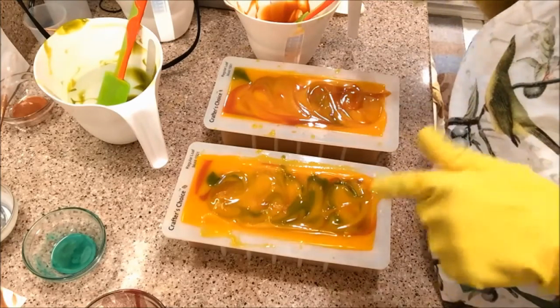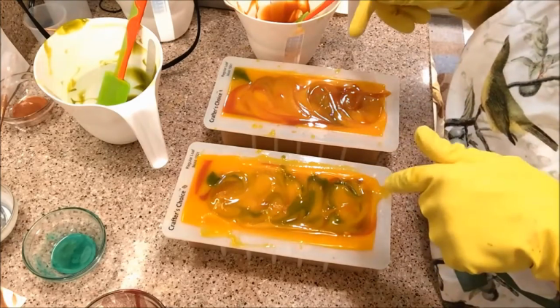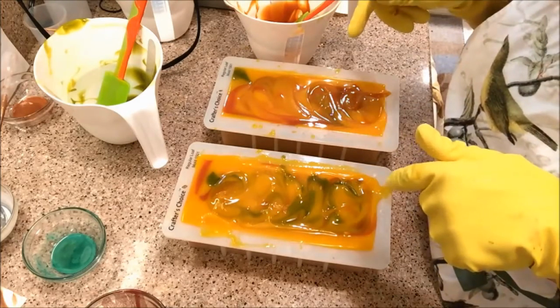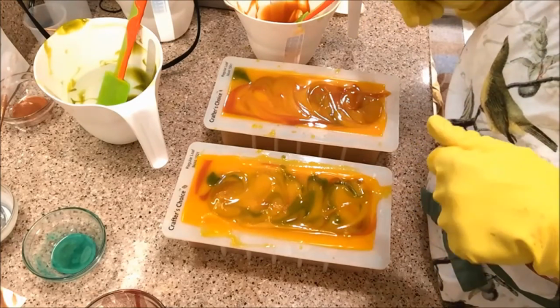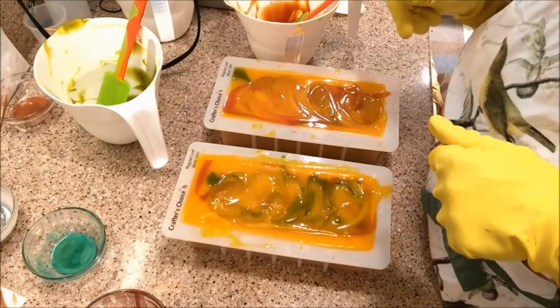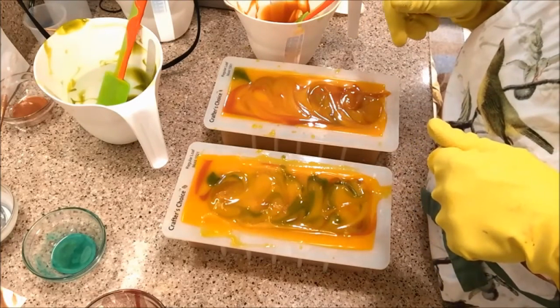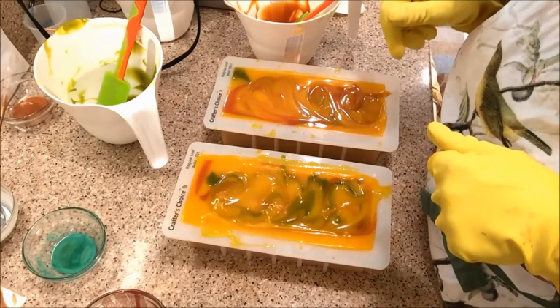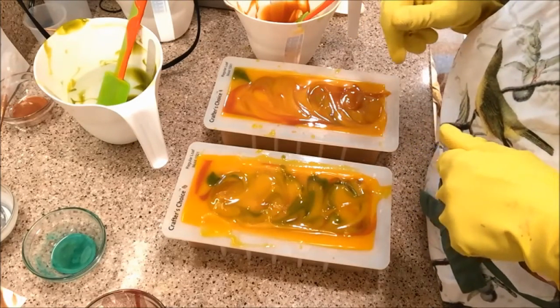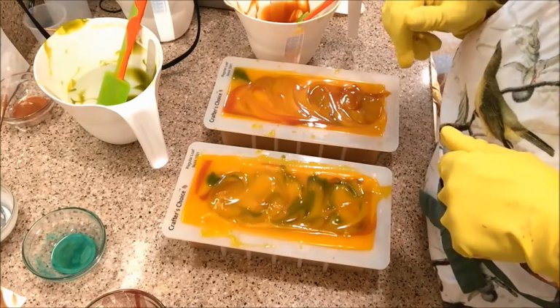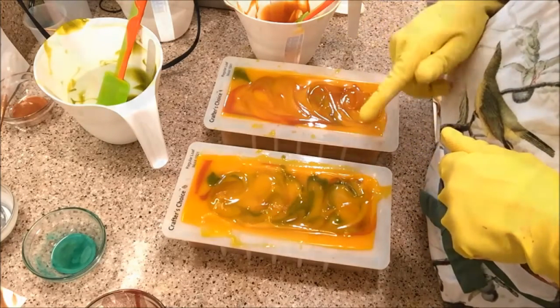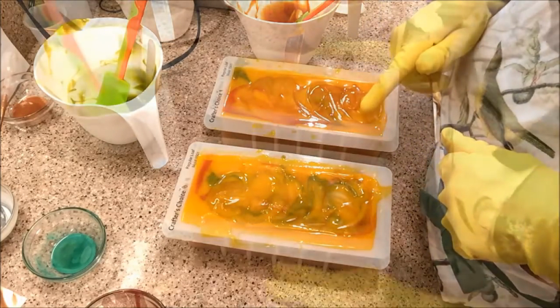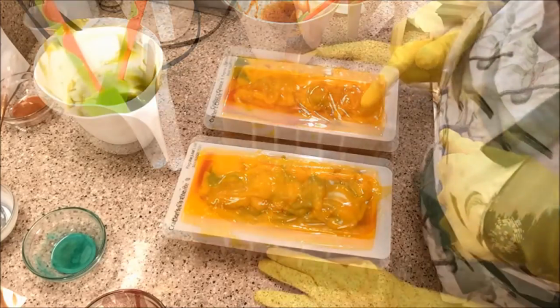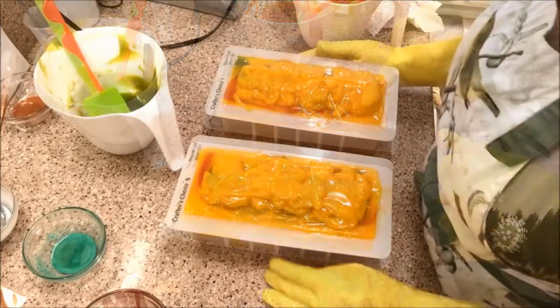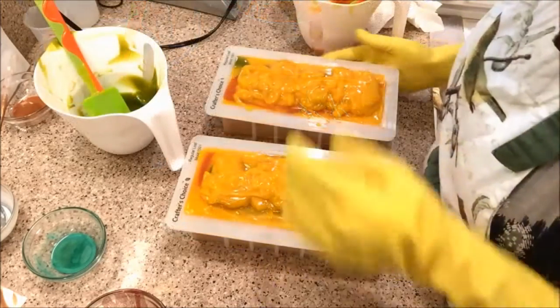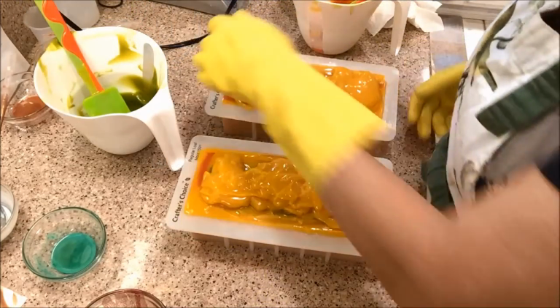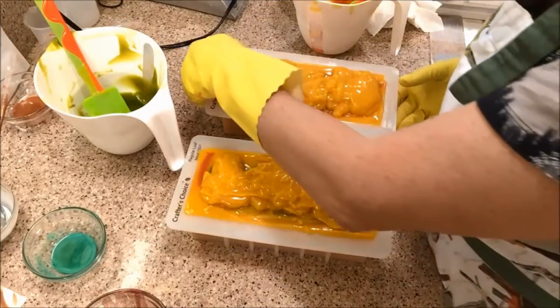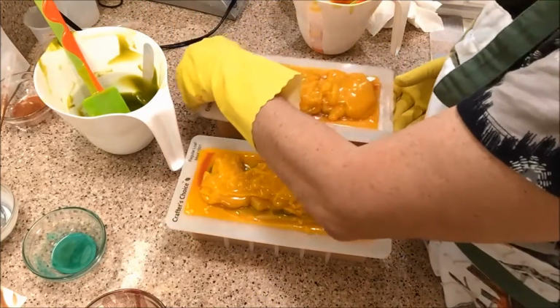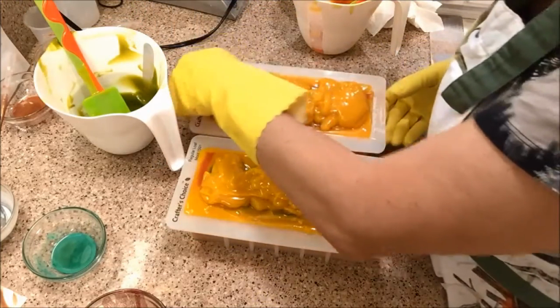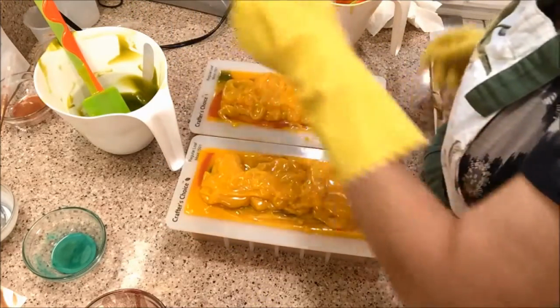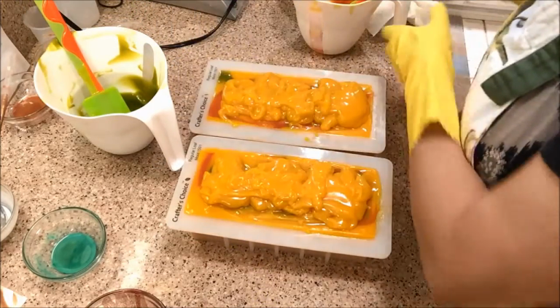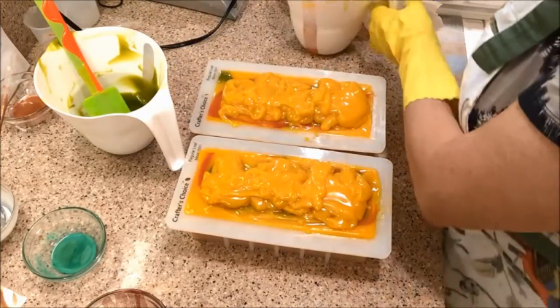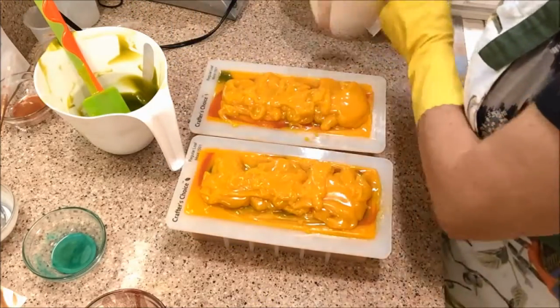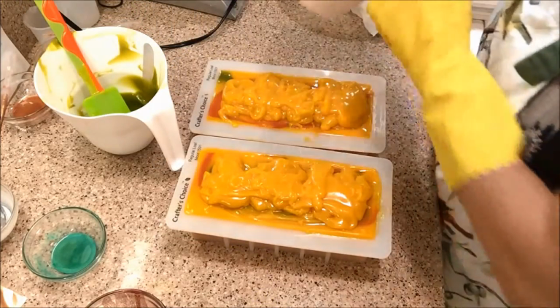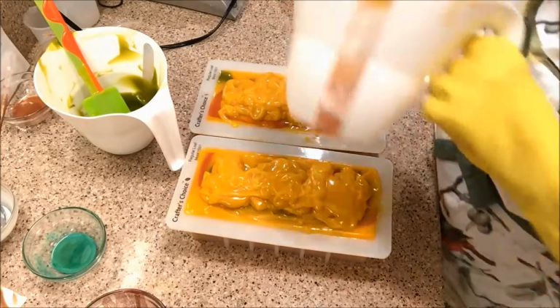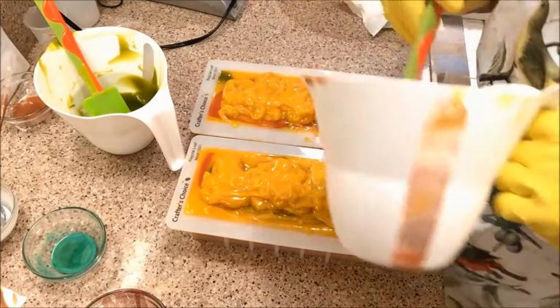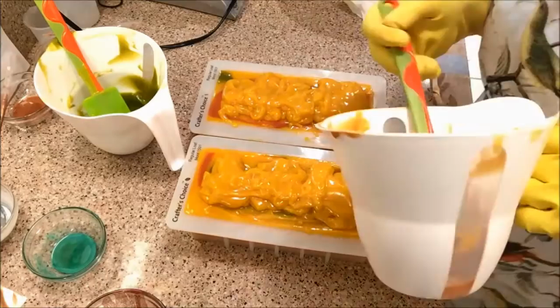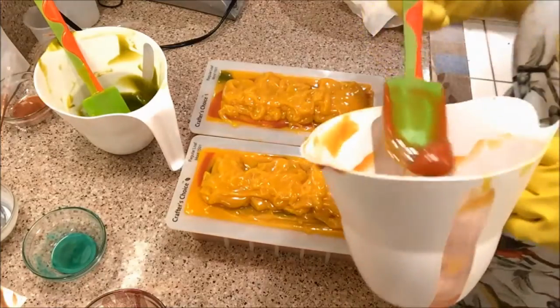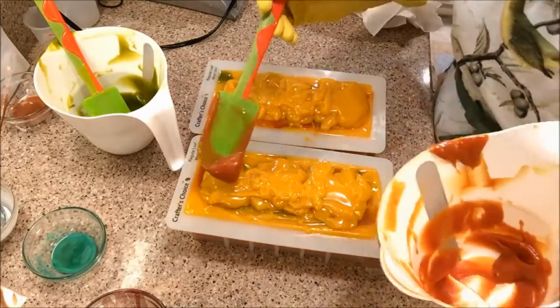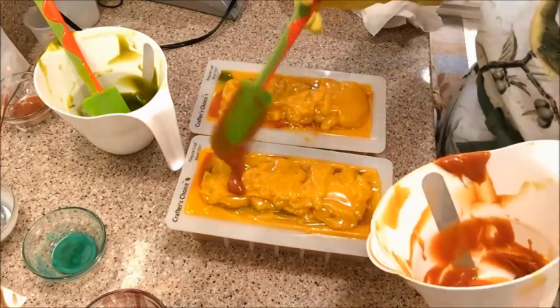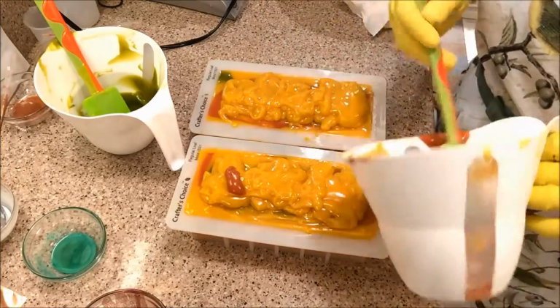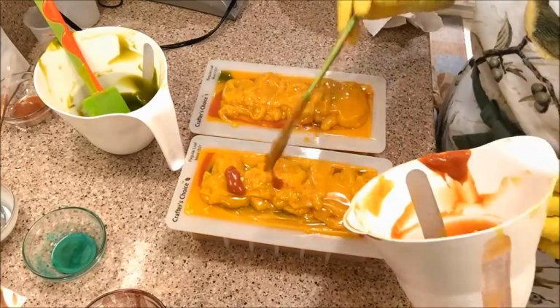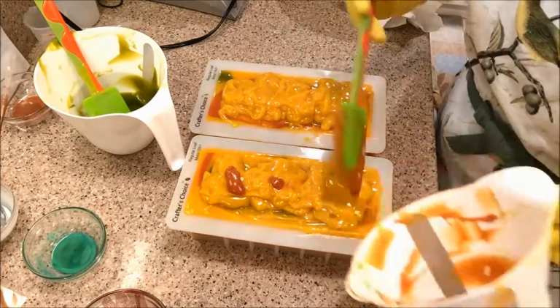I'm going to let this set up a little bit and then we'll come back, so stay tuned. Okay, I wait a little bit and I think it's set up enough that I can decorate the top.